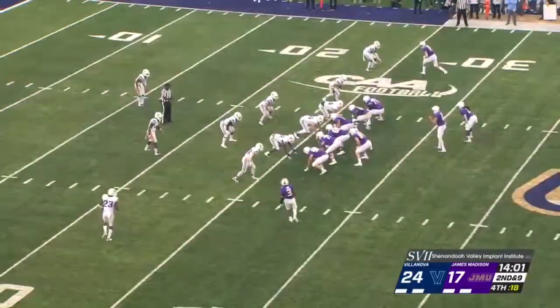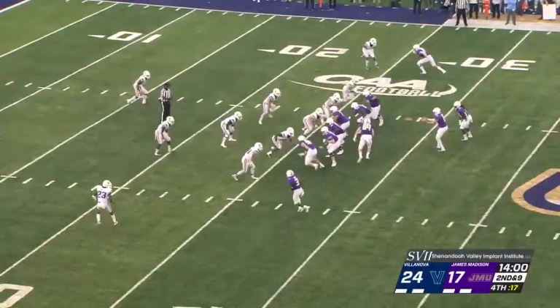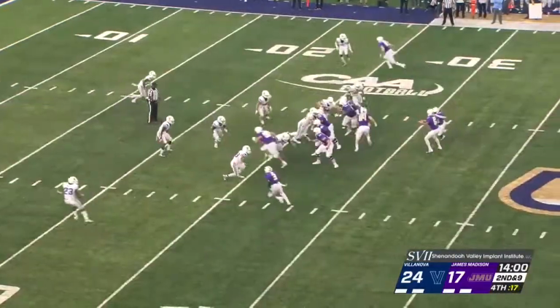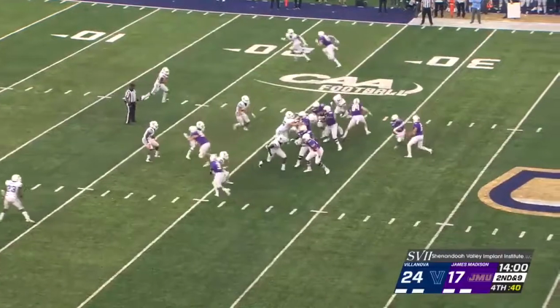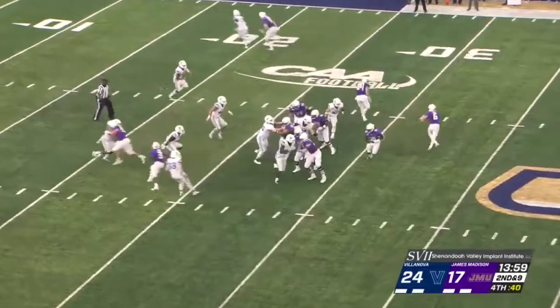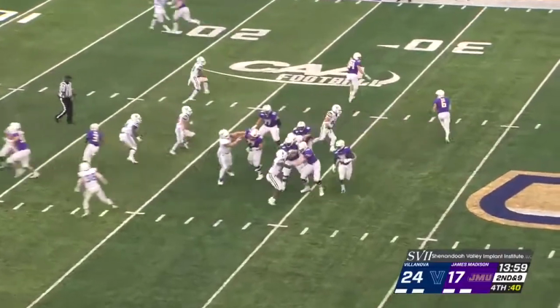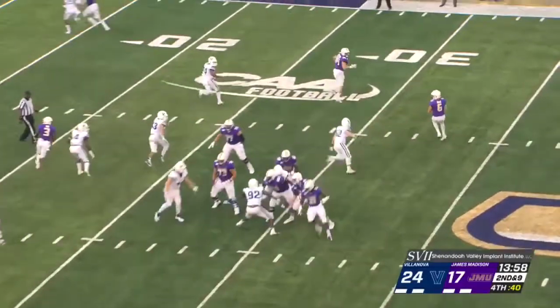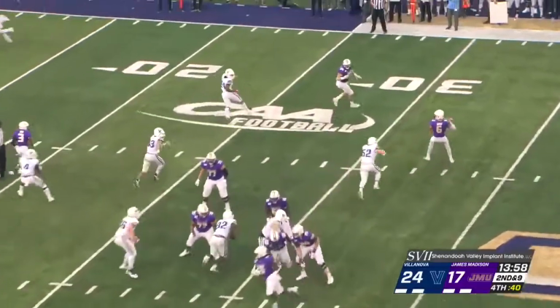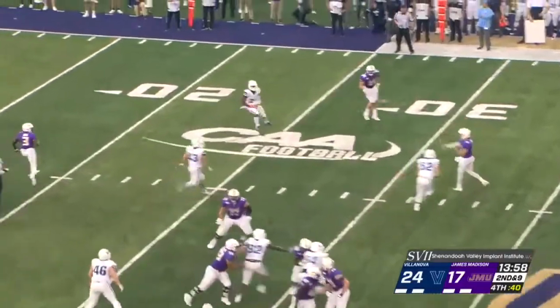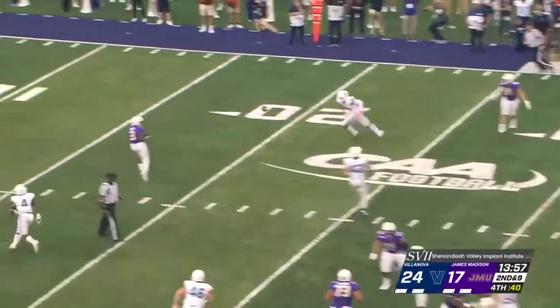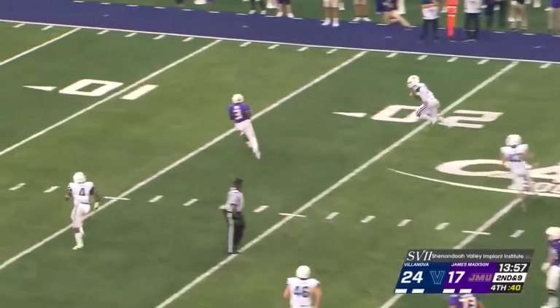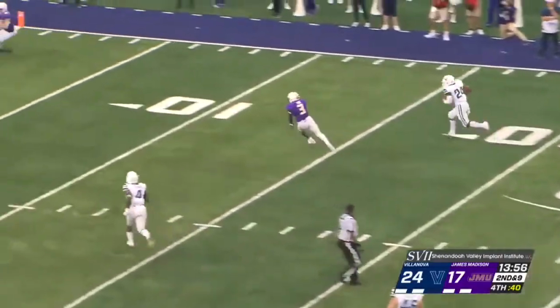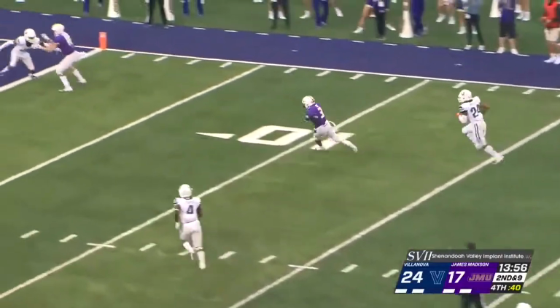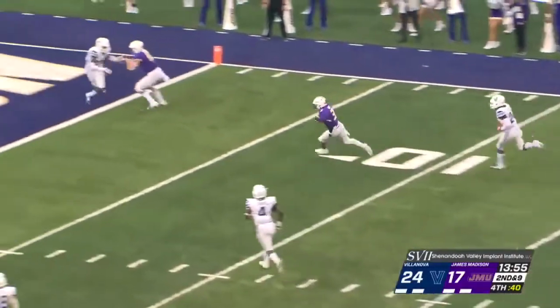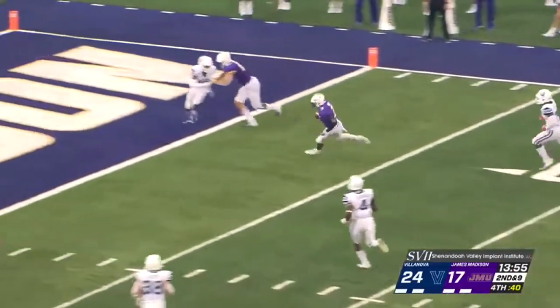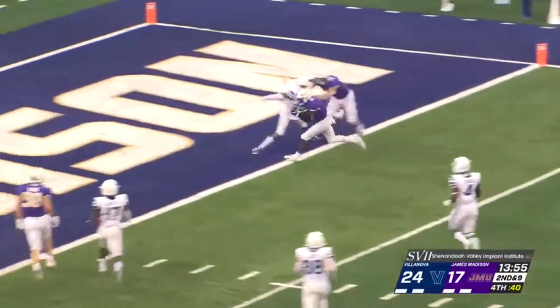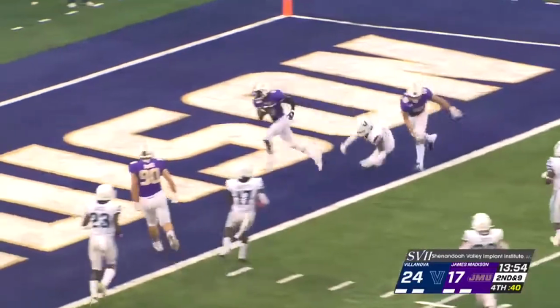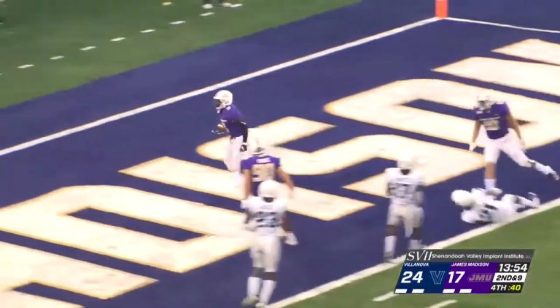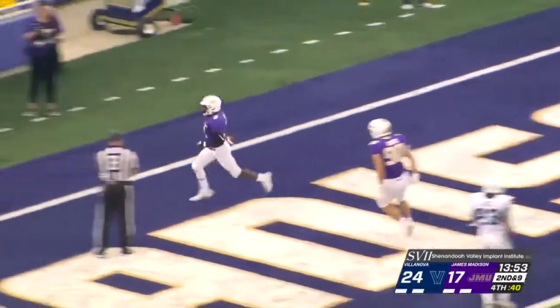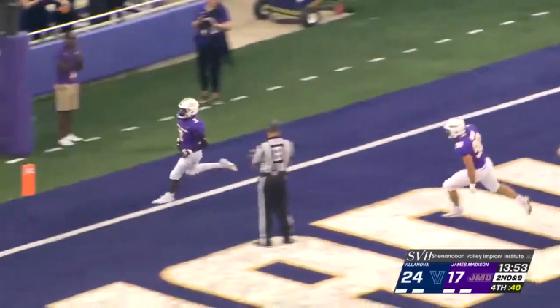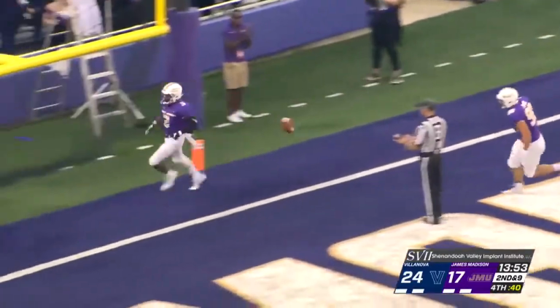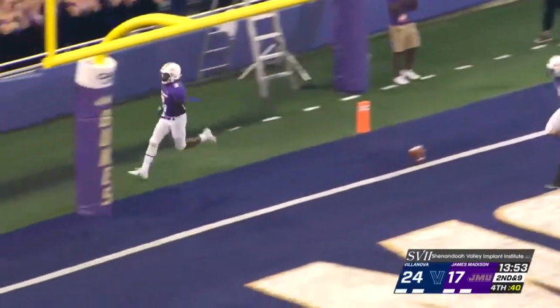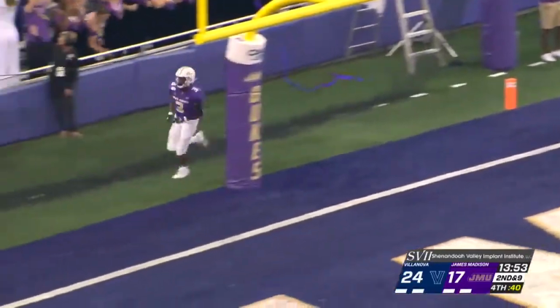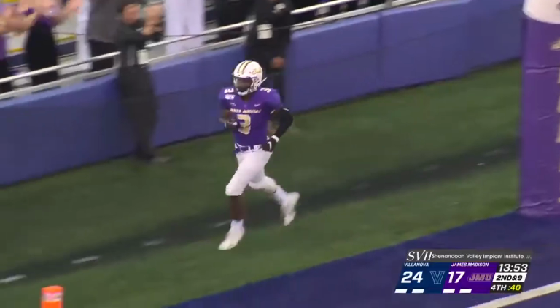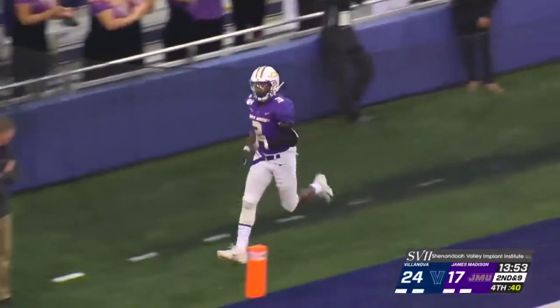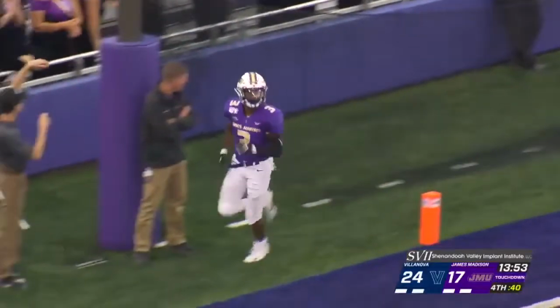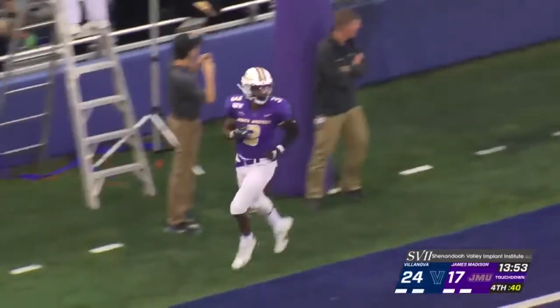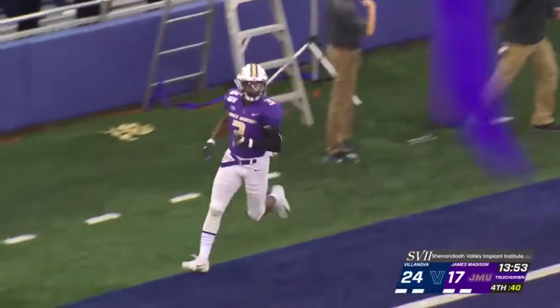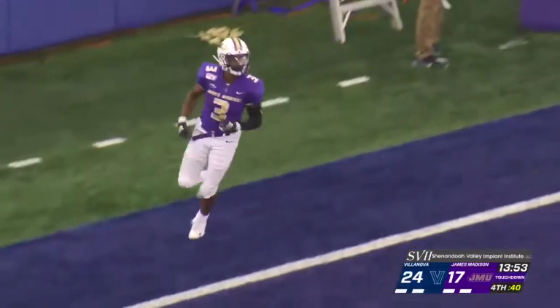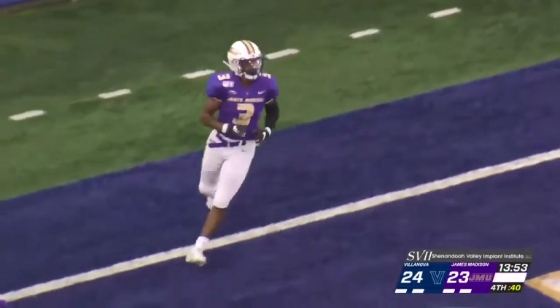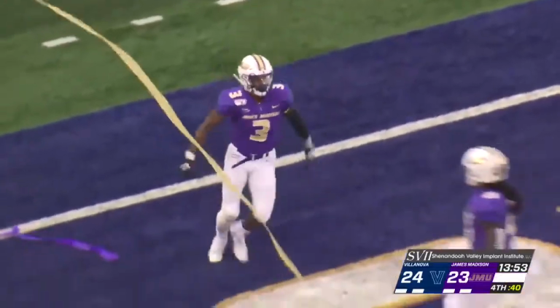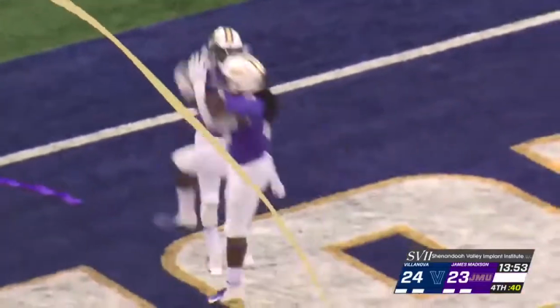Polk comes closer to the line, taking the handoff. Now he's going to throw it — wide open is Polk, Polk streaking to the end zone. Touchdown, James Madison University! Streamers fly, and the Dukes are within a point of tying this one up.